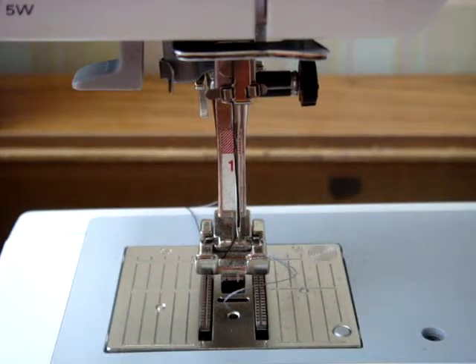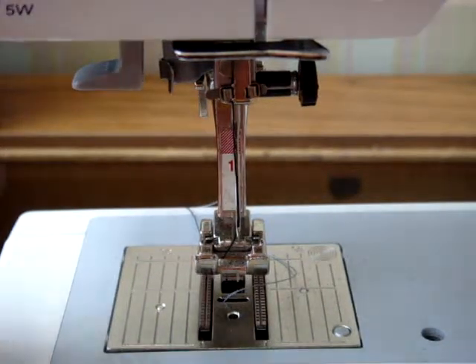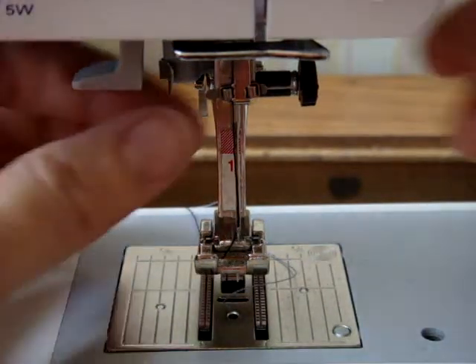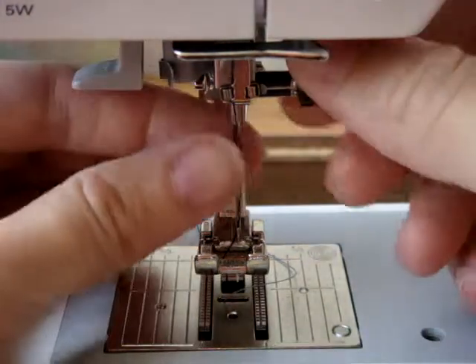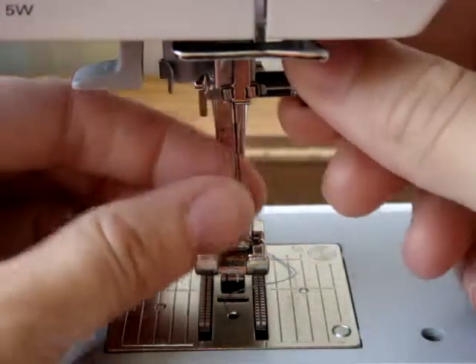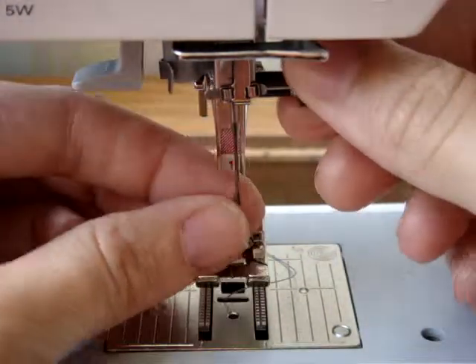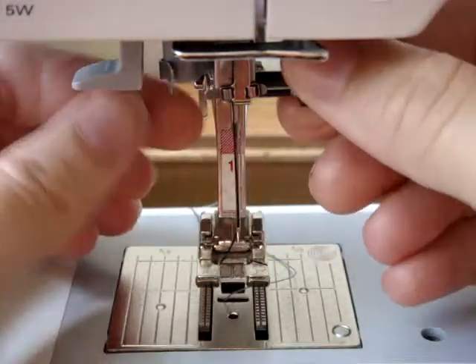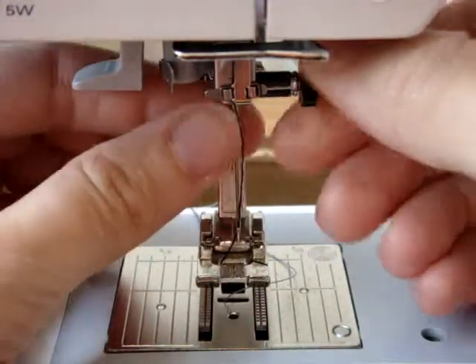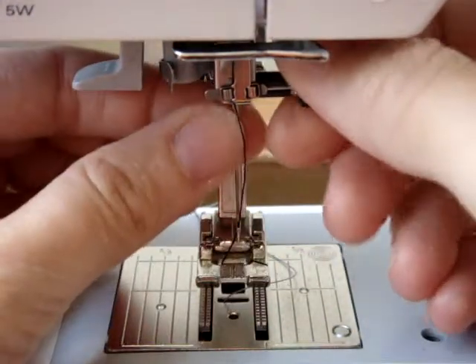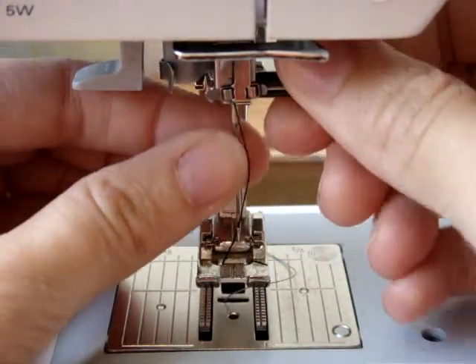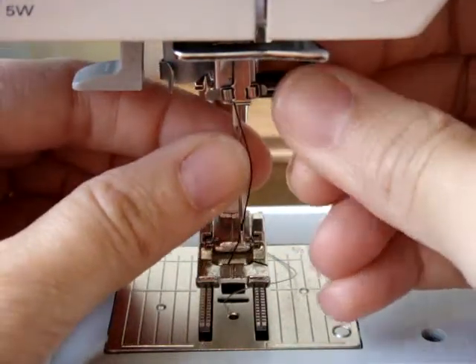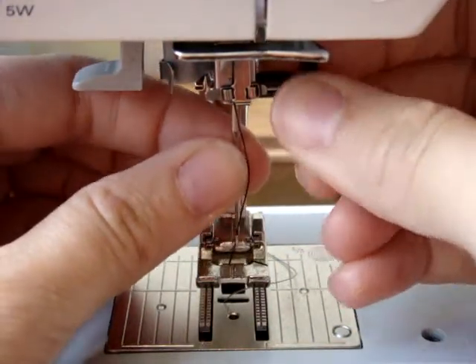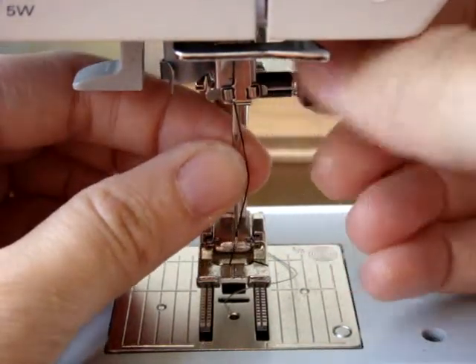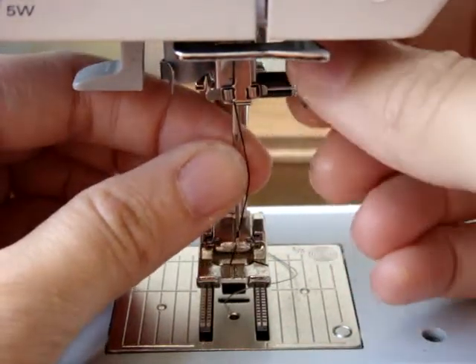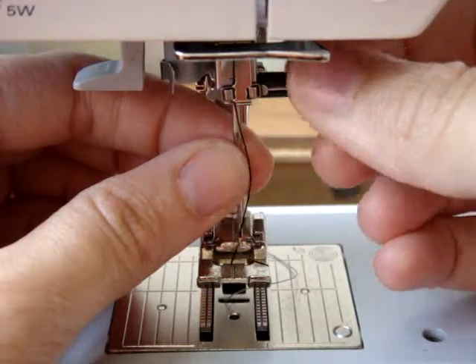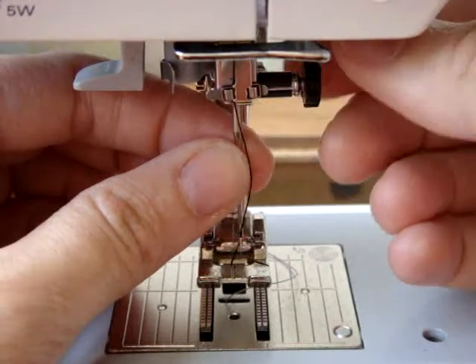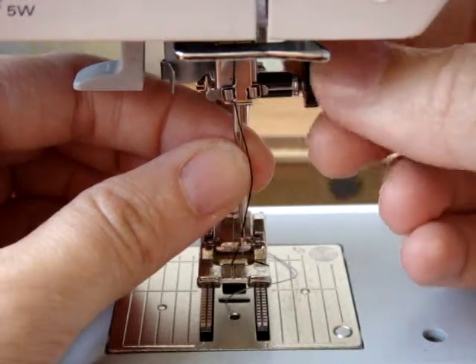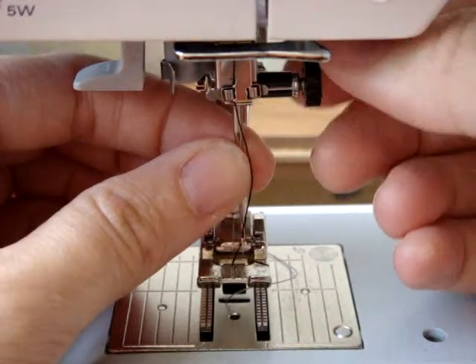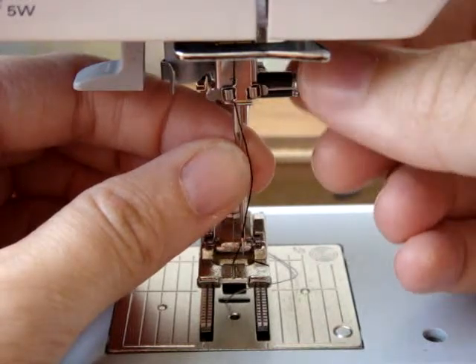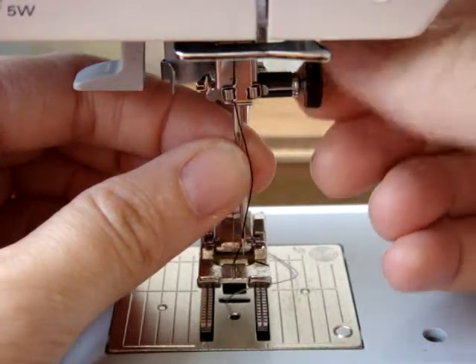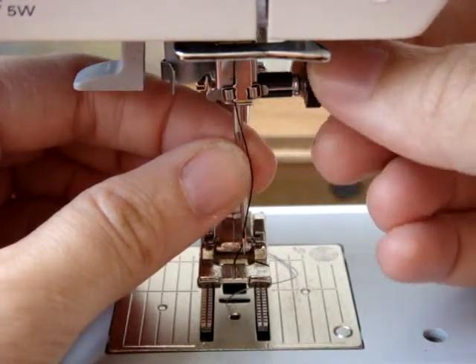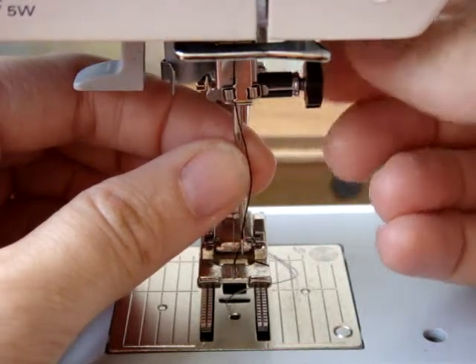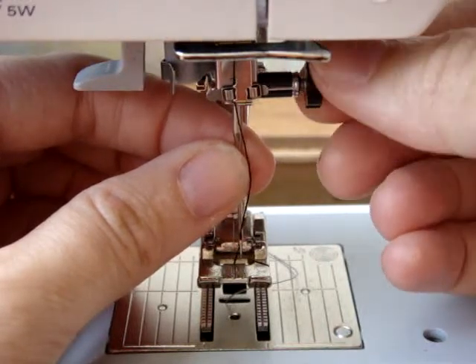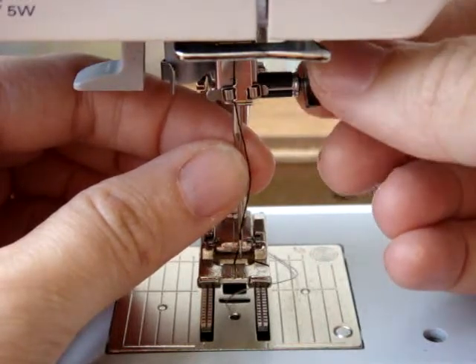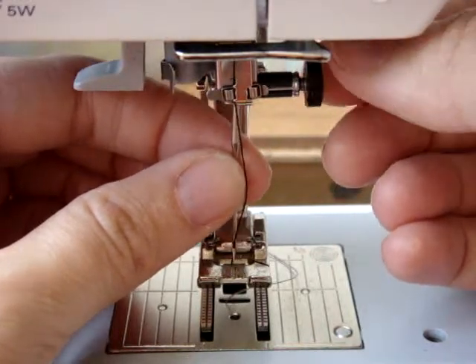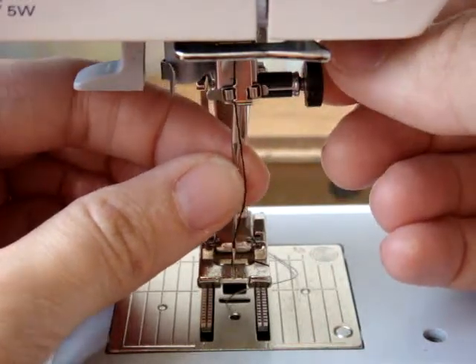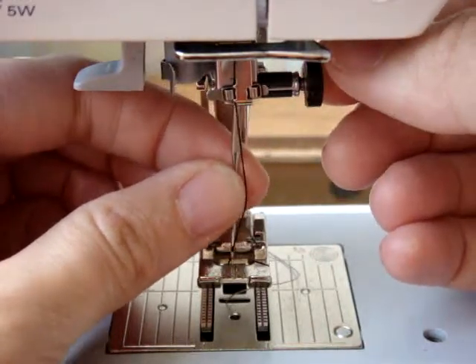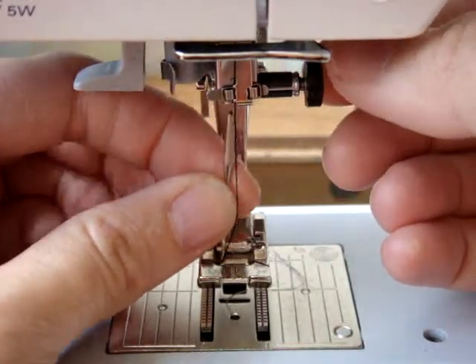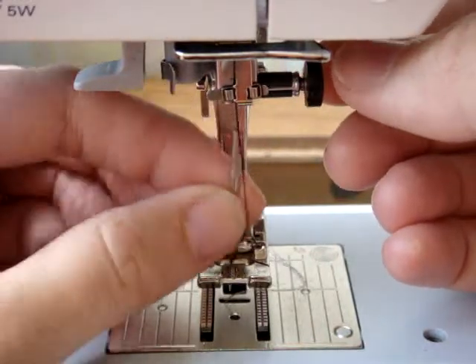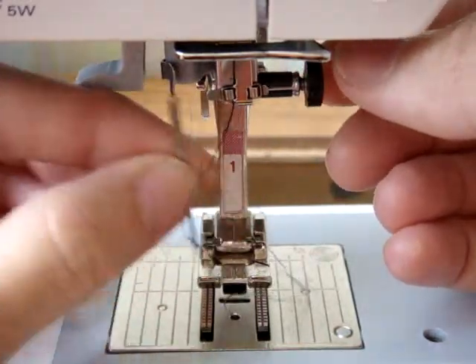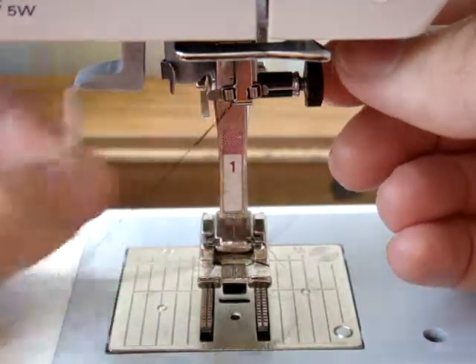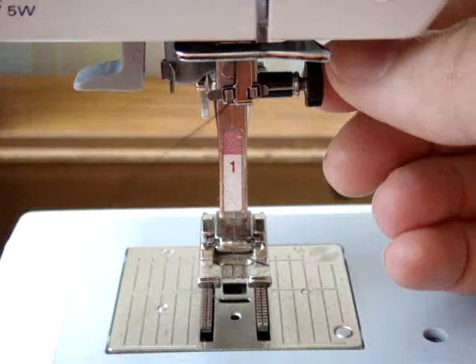This is how you take the needle on and off. You have to unscrew this screw right here — it's called the needle clamp. Then you're going to pull the needle out.